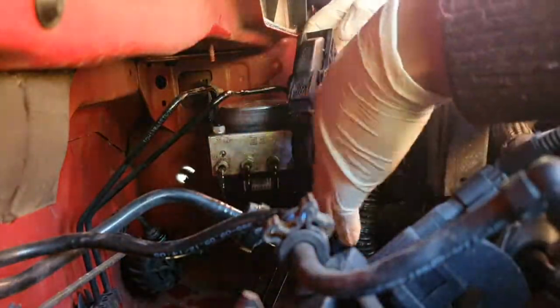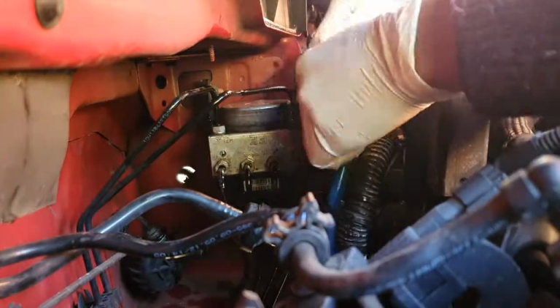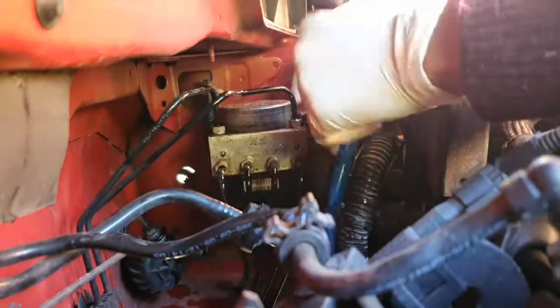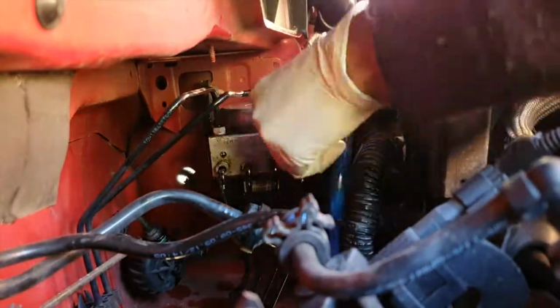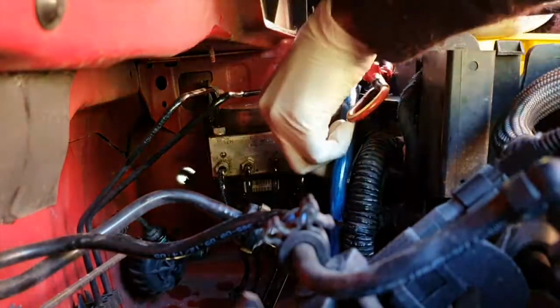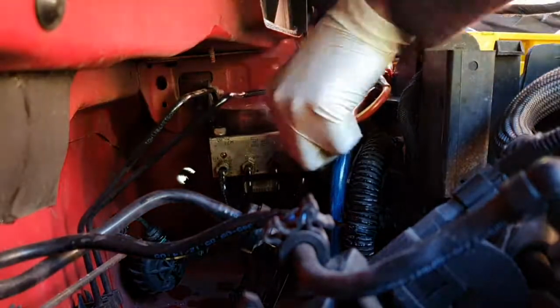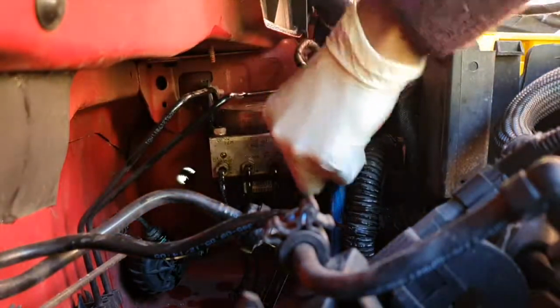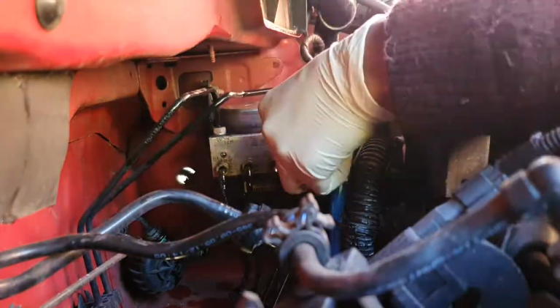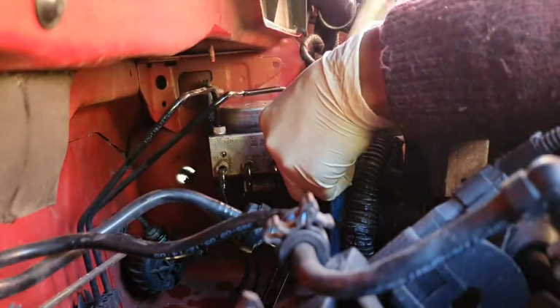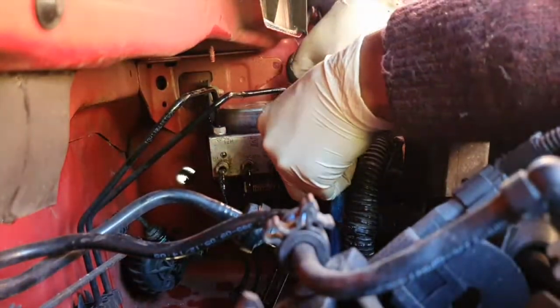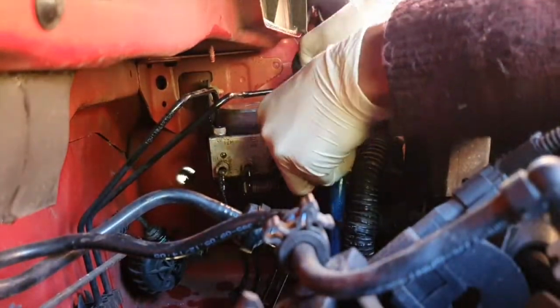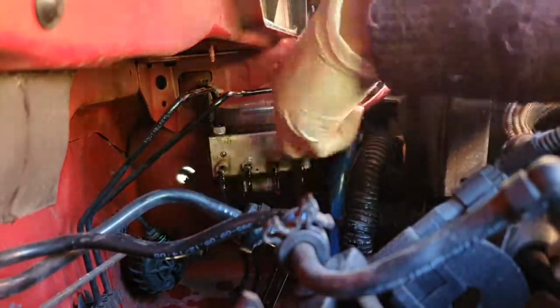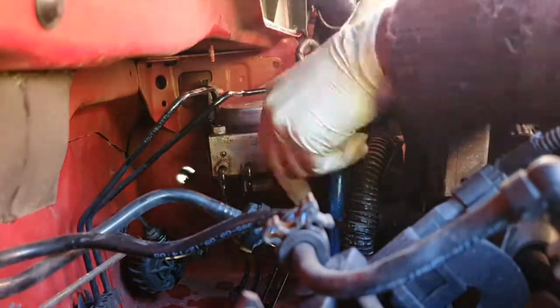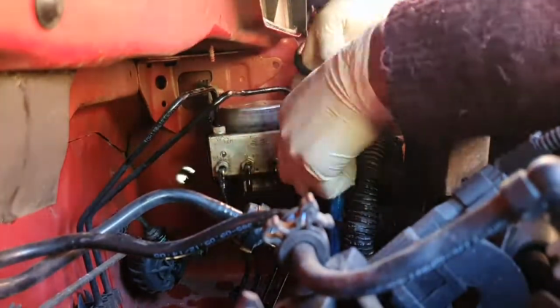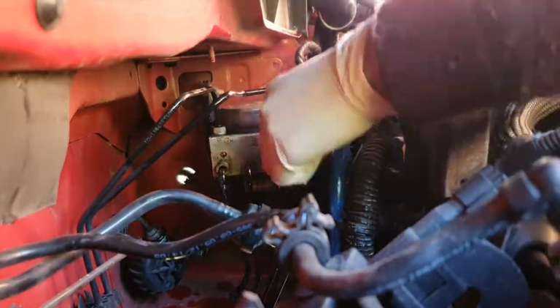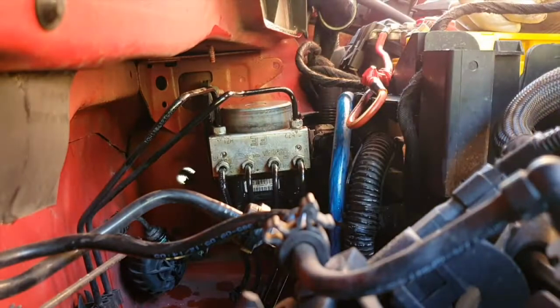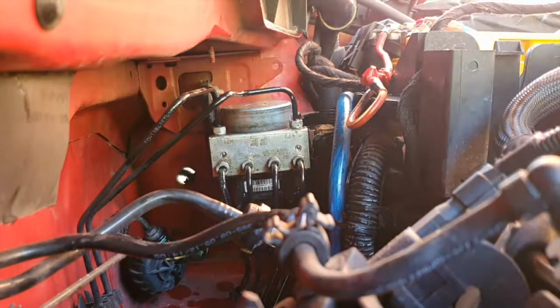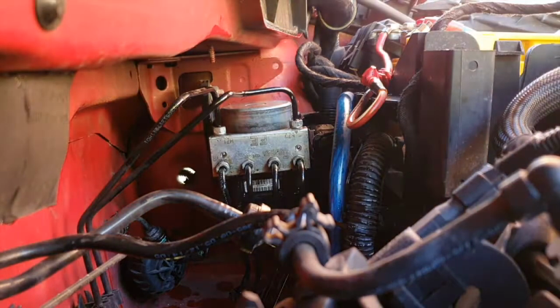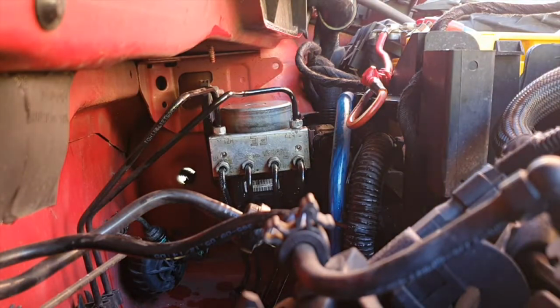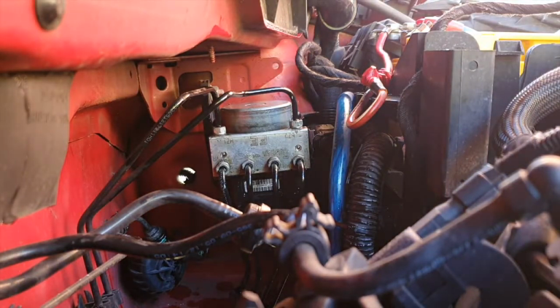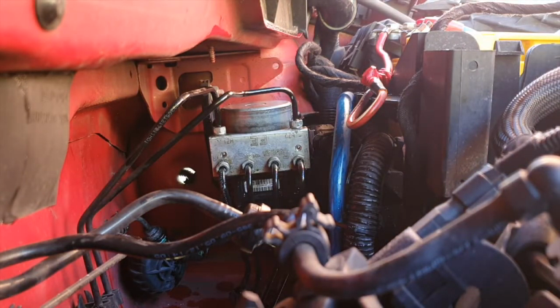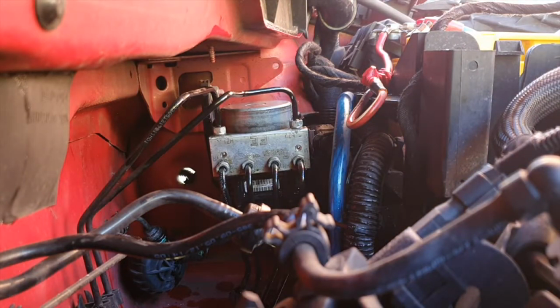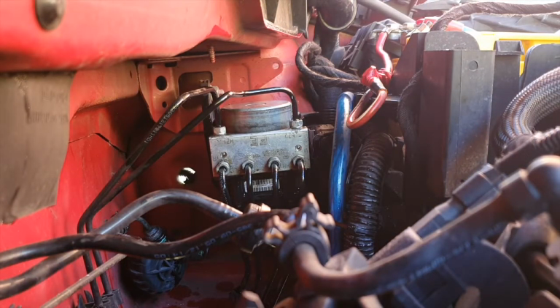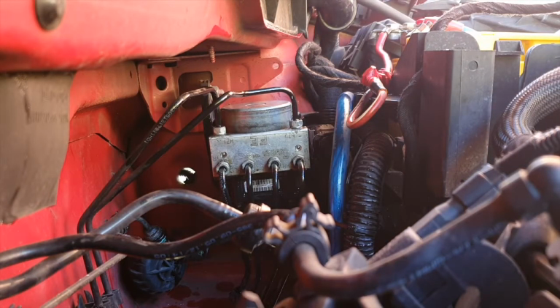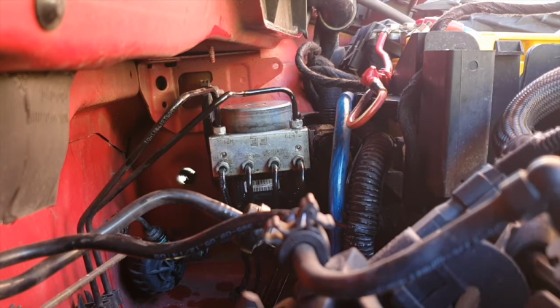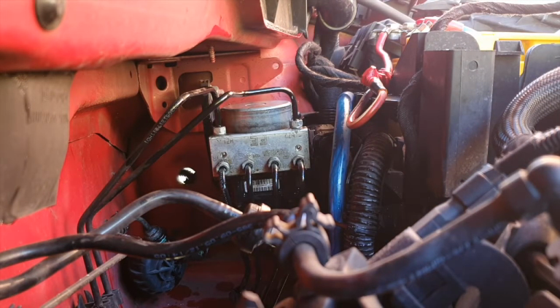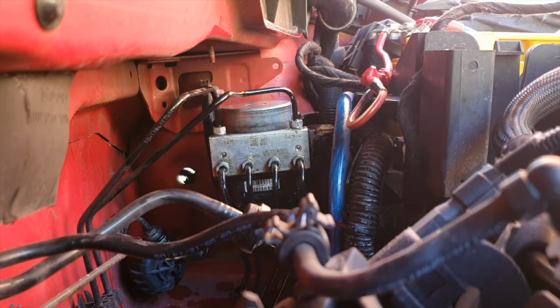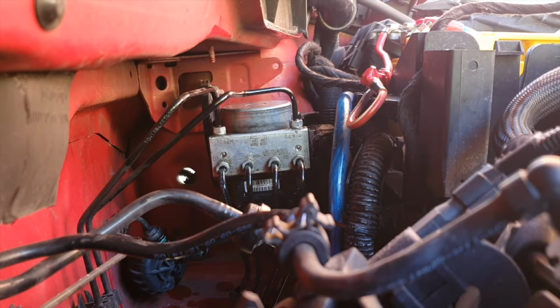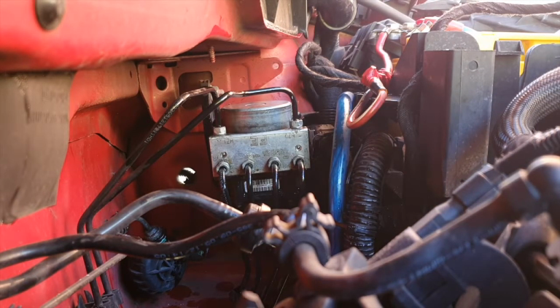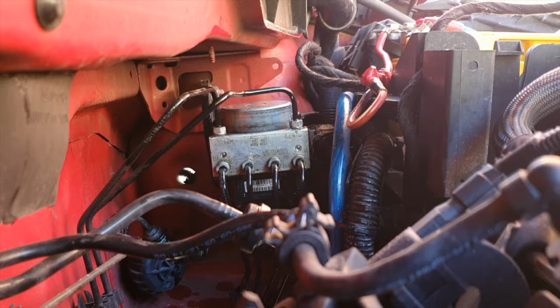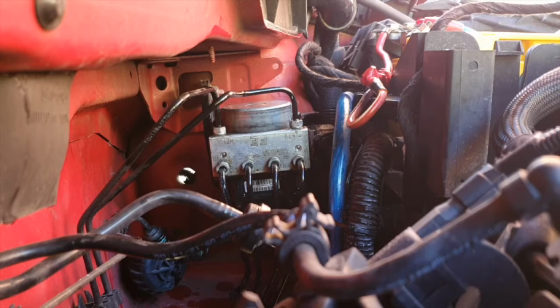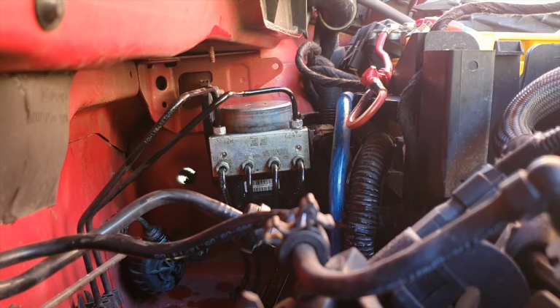Now attach the wiring harness back into place — push it in, make sure it's seated properly, and then move the latch towards the other end of the car and it should lock in place.